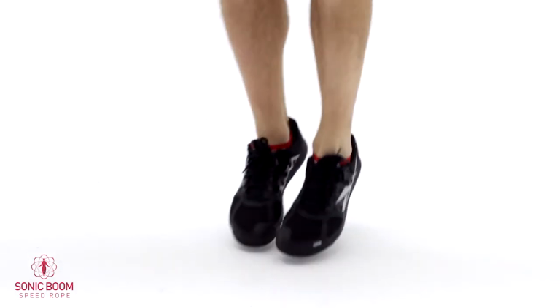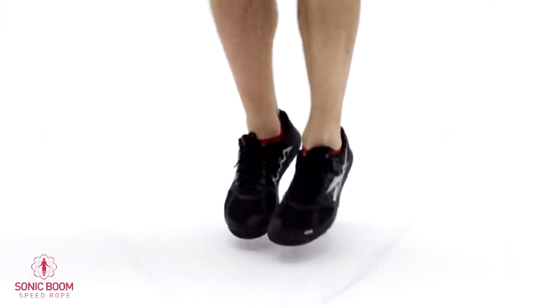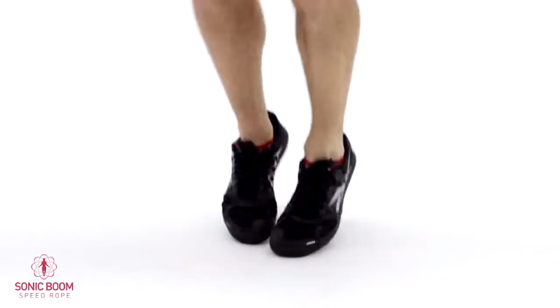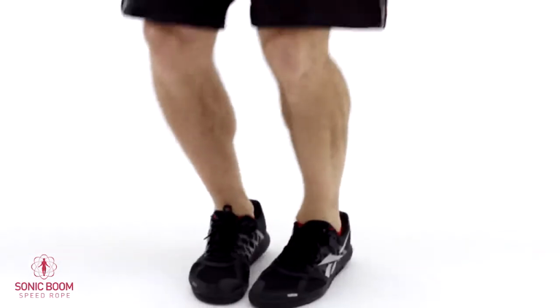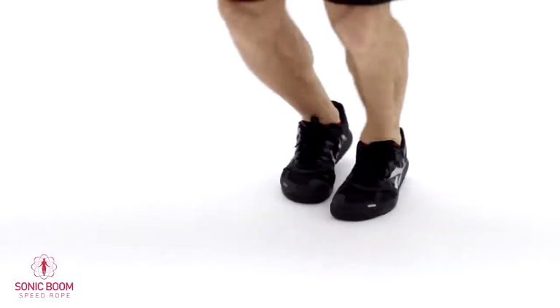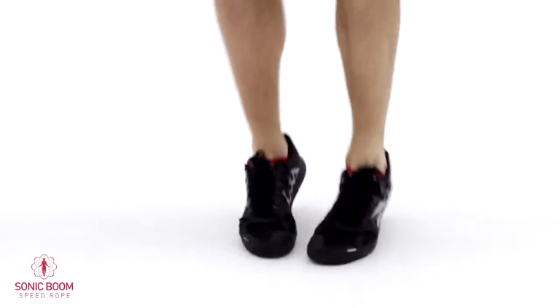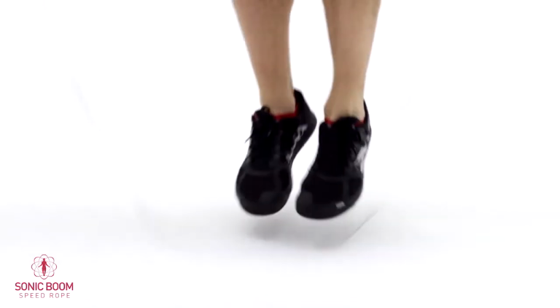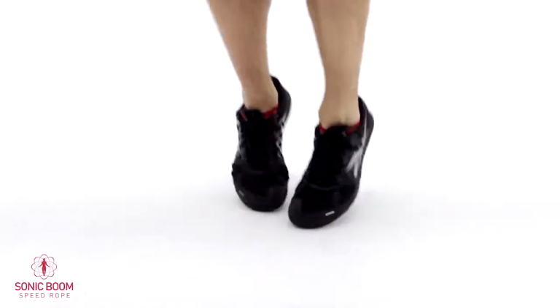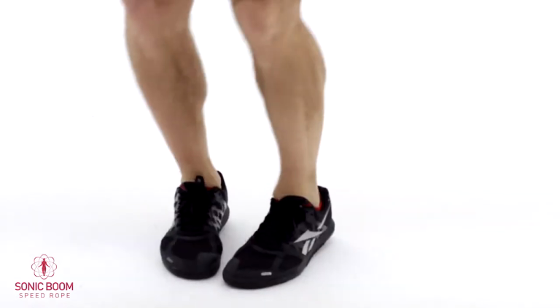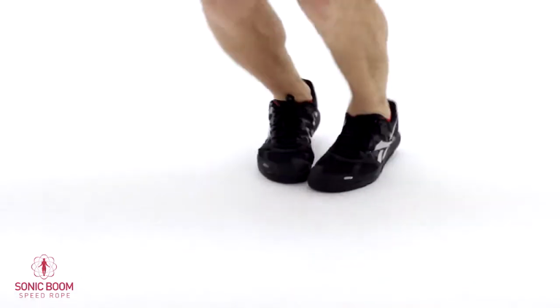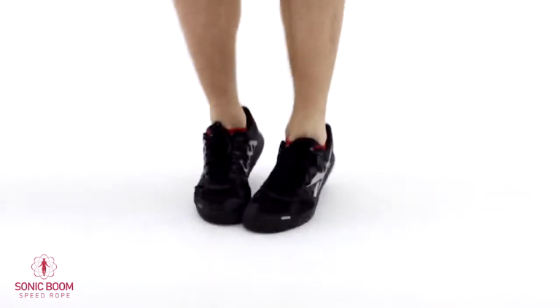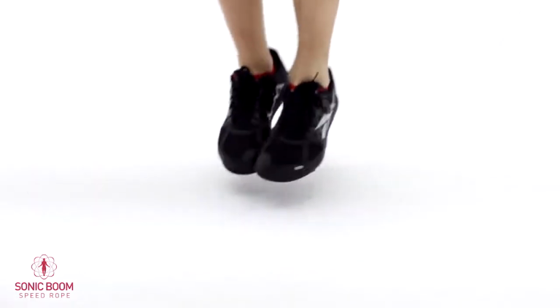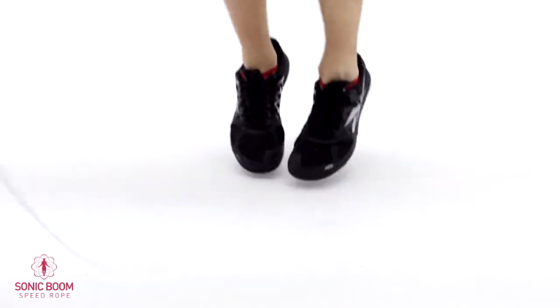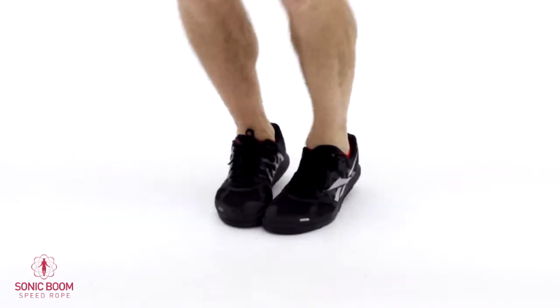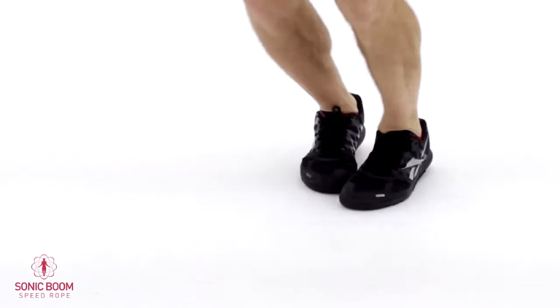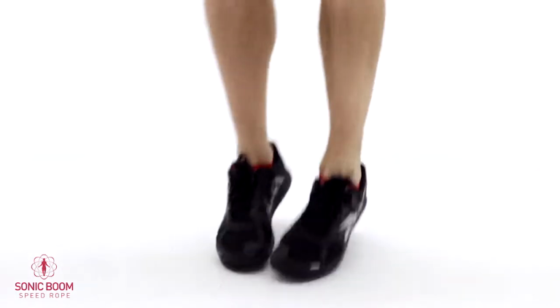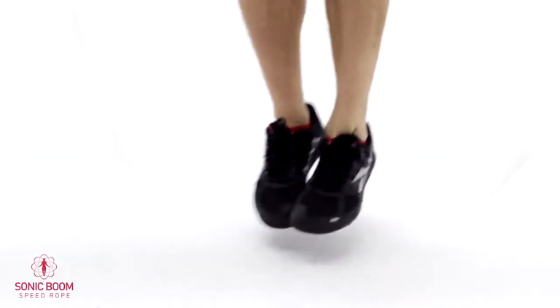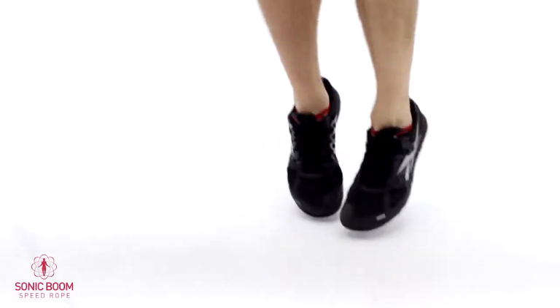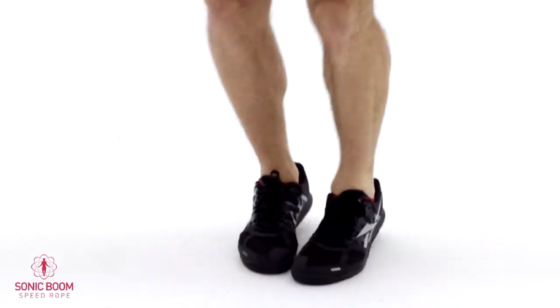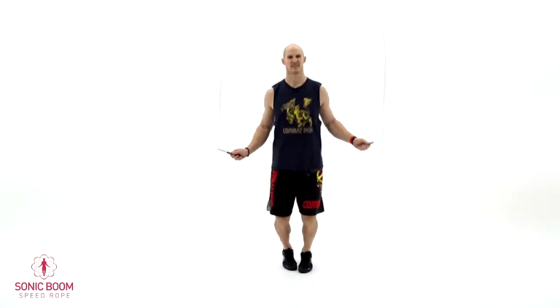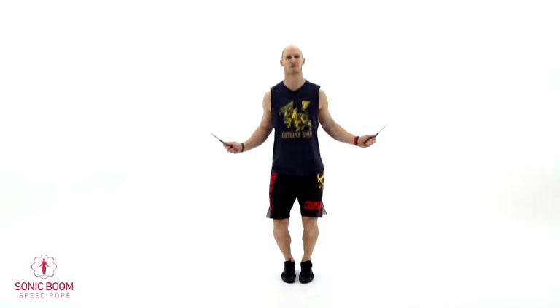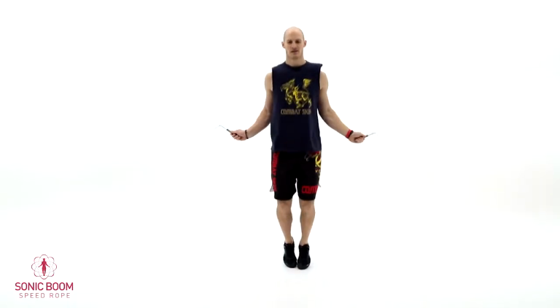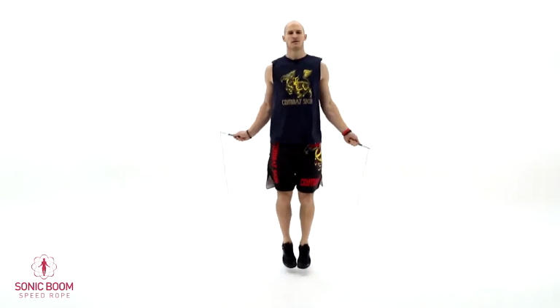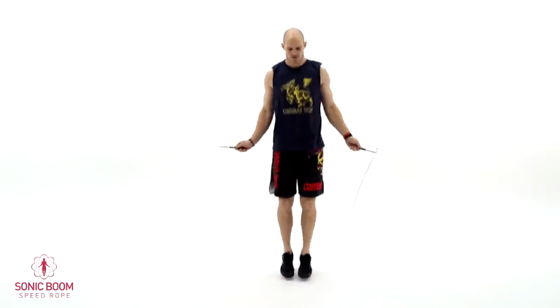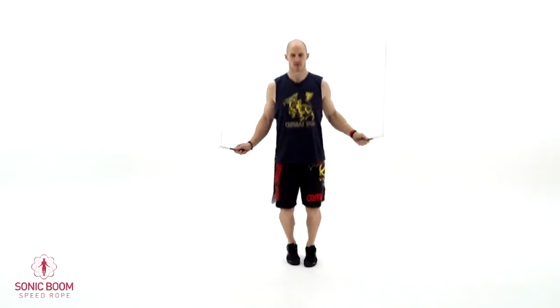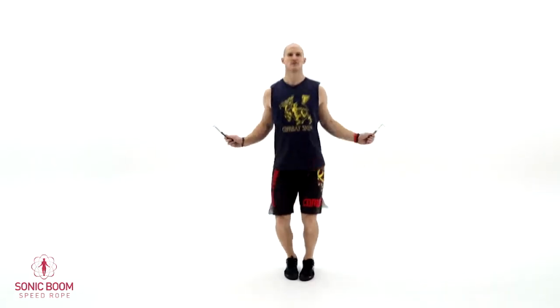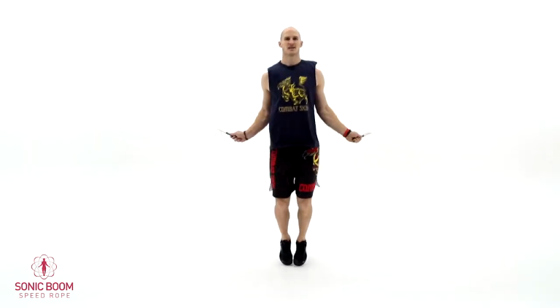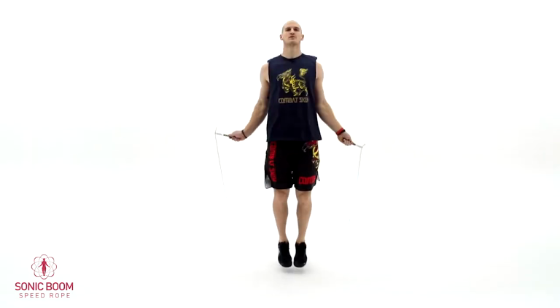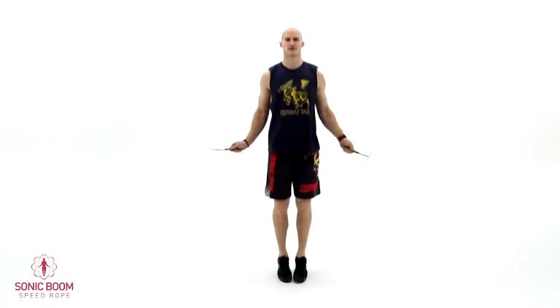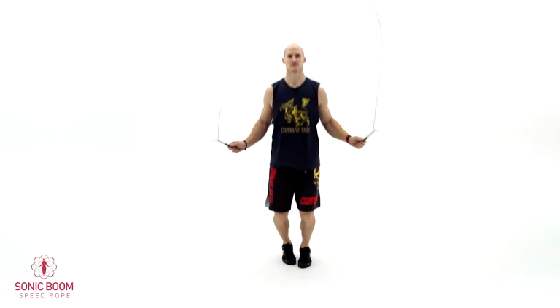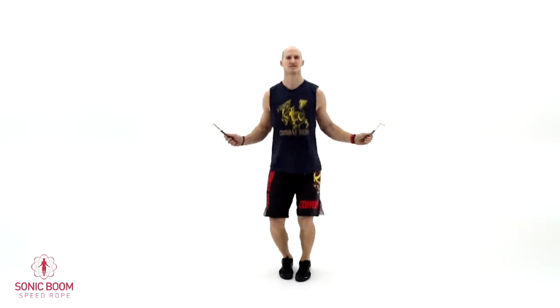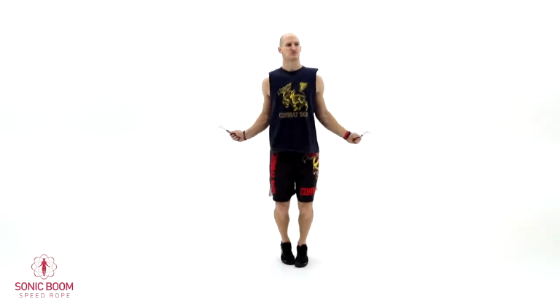Switch. Last 30 seconds here. Your shoulders, your calves — everything might be getting a little bit tight here, but you'll hang through until the next stretching.